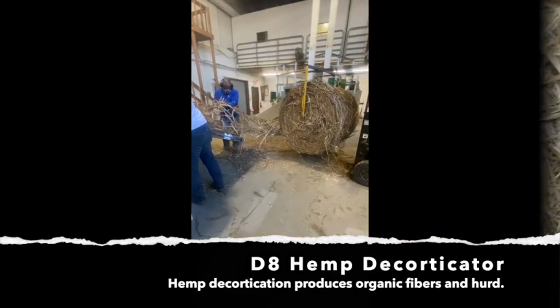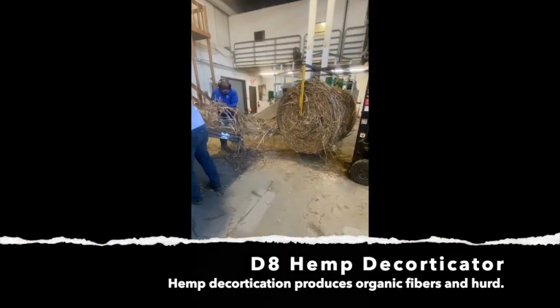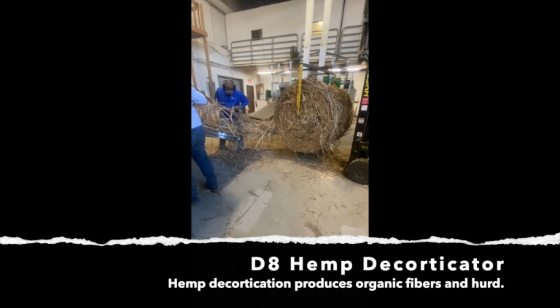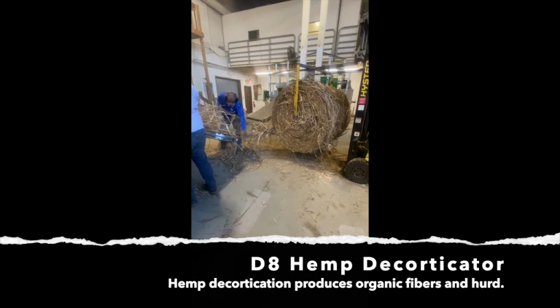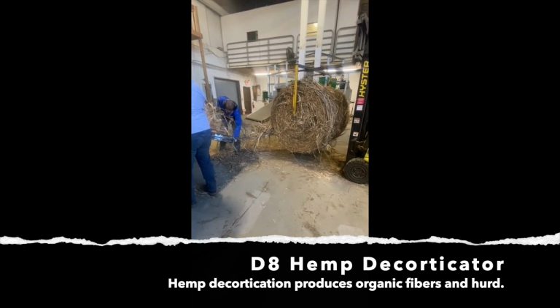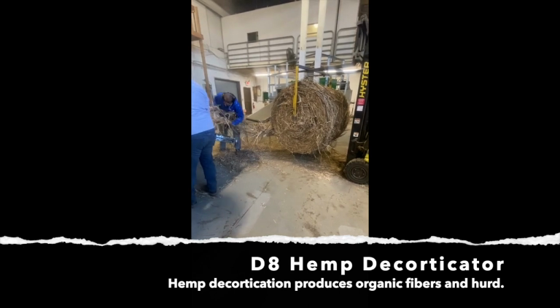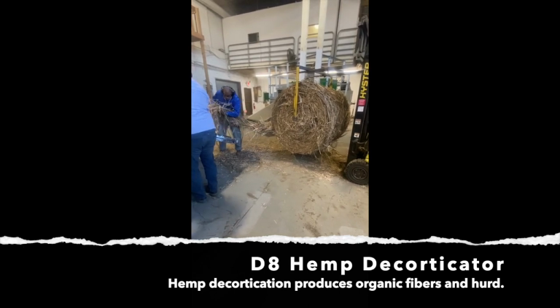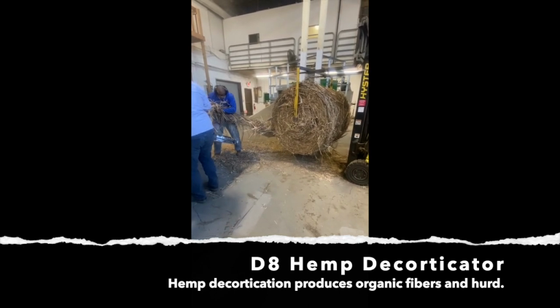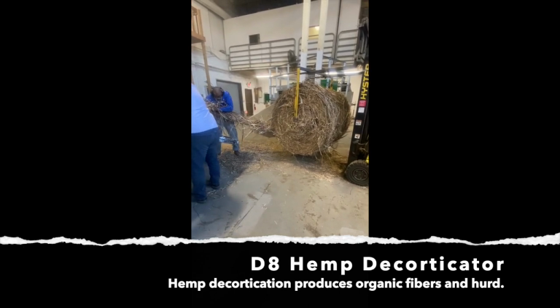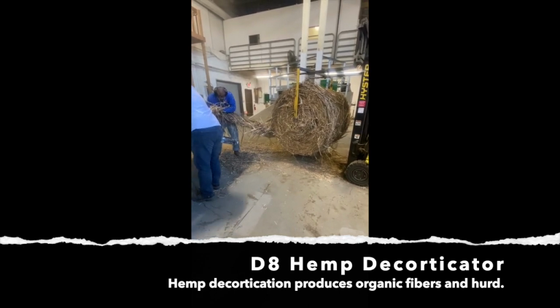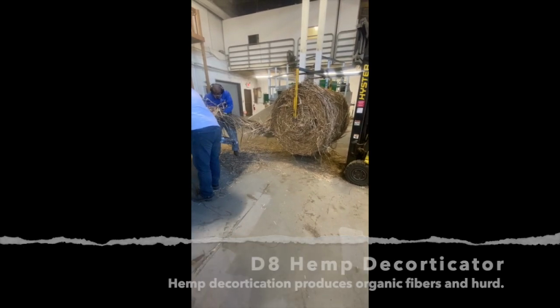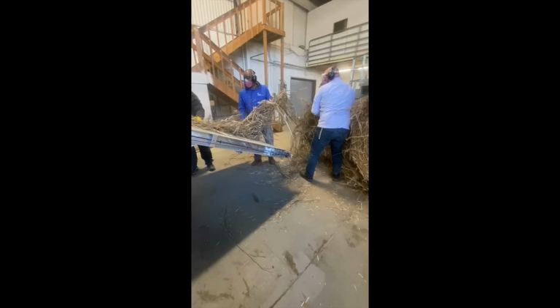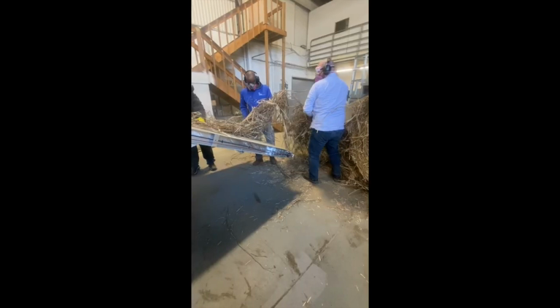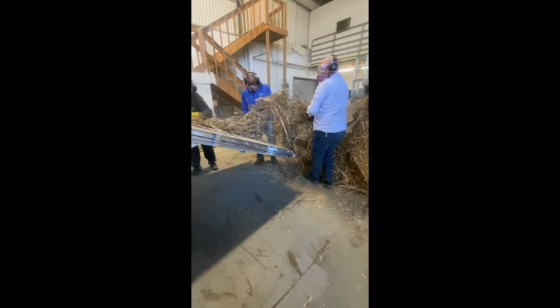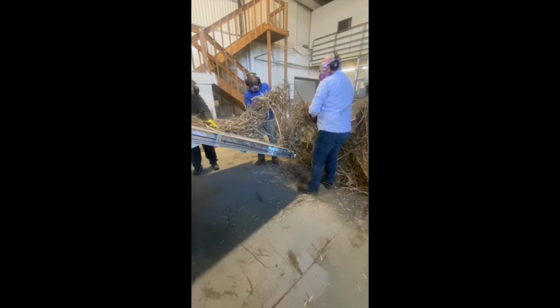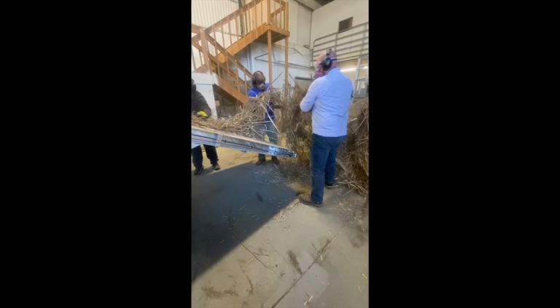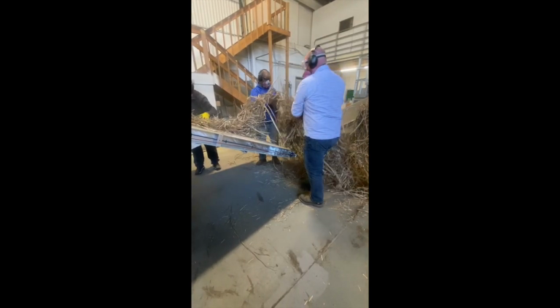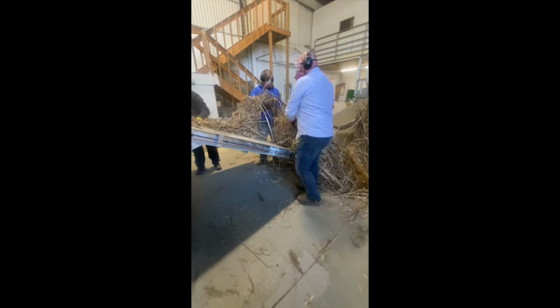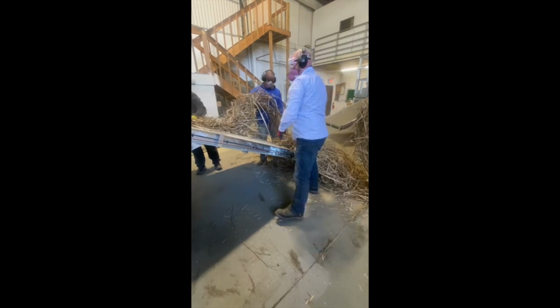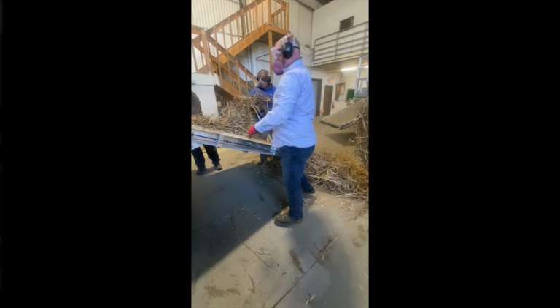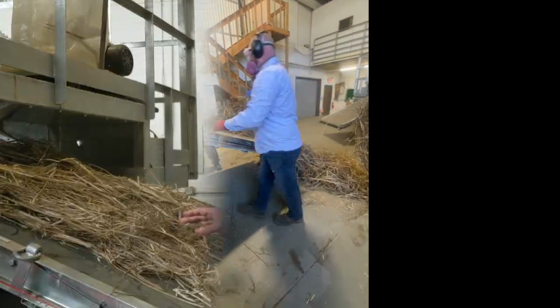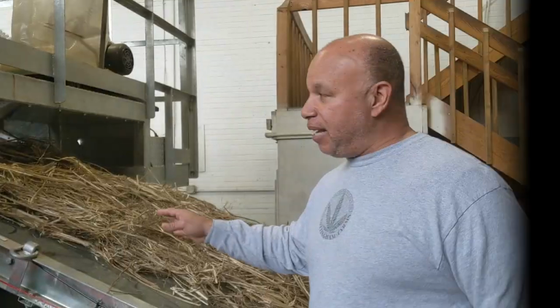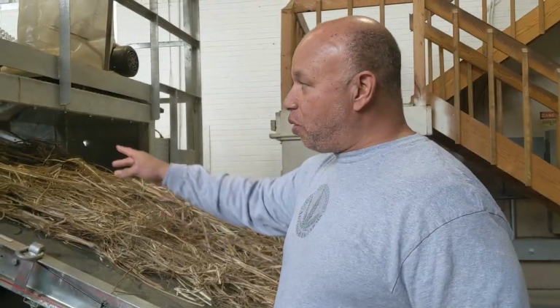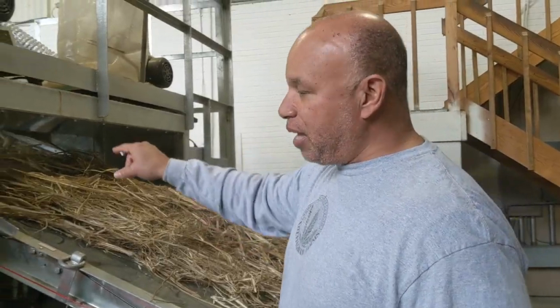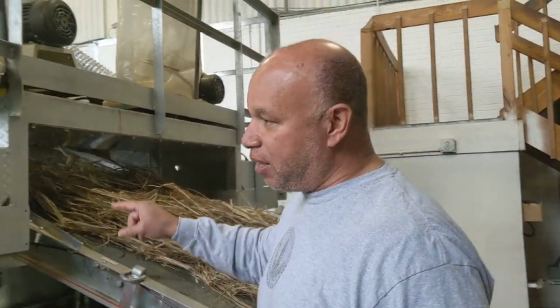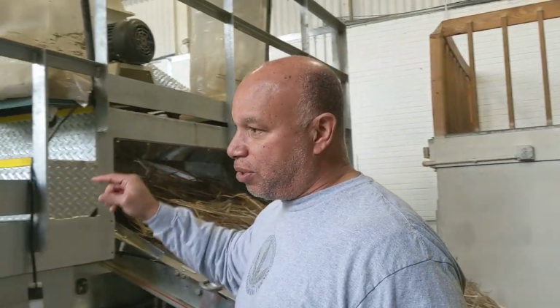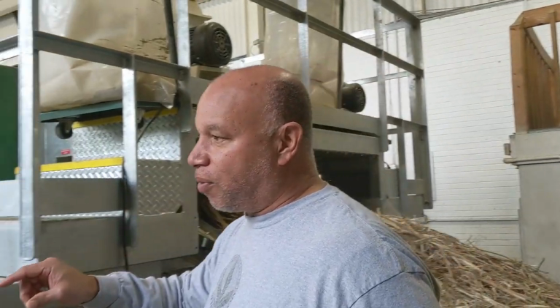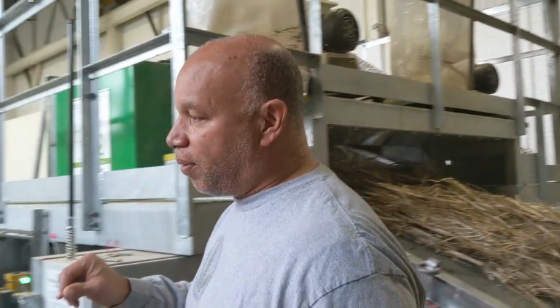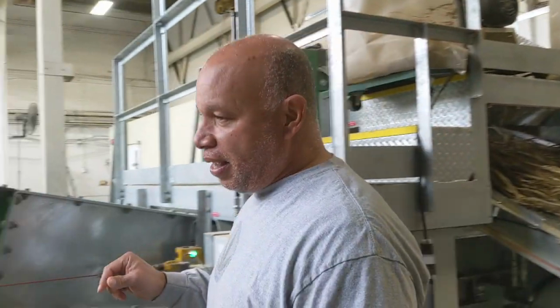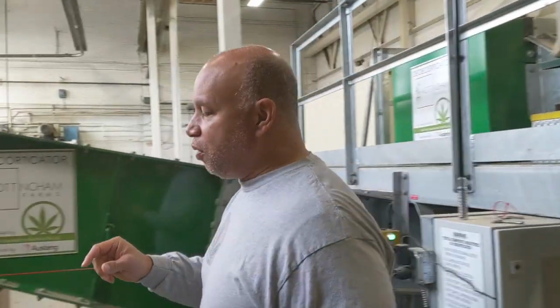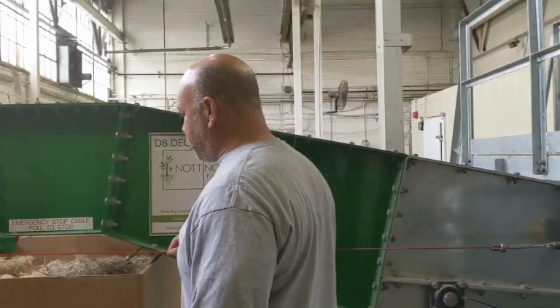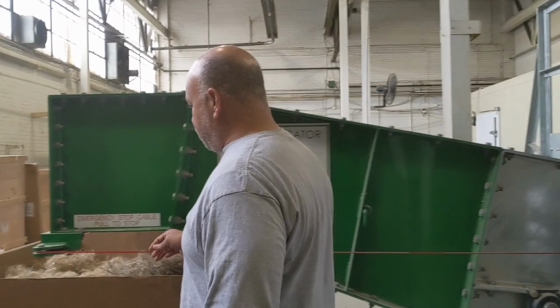It takes this stalk out of the field and makes two products. We feed it up this feeder, and as it decorticates, it goes through the drum roller and comes out with two products.